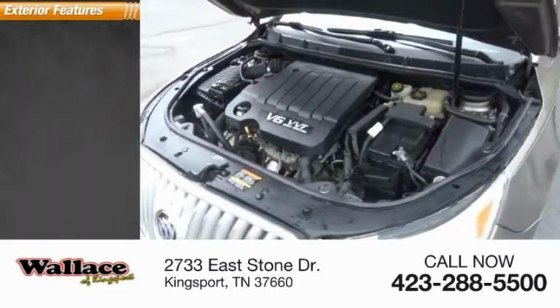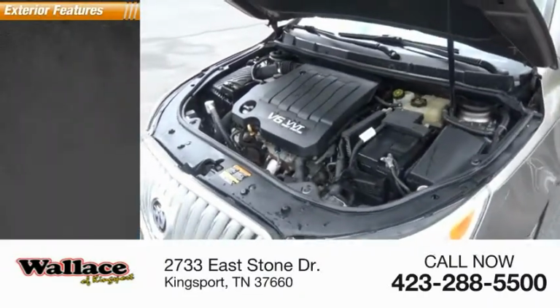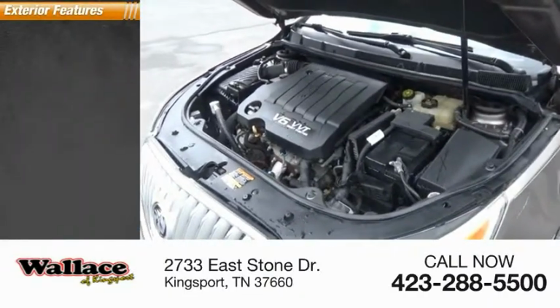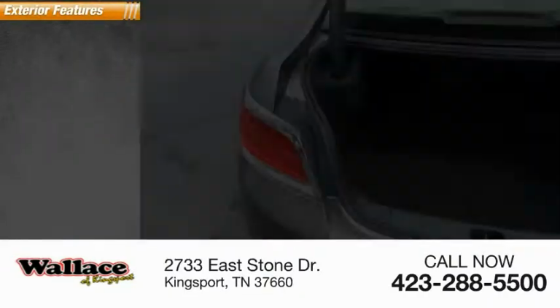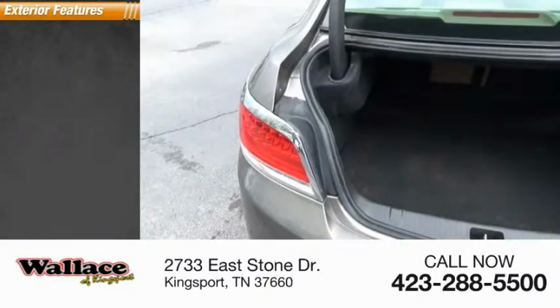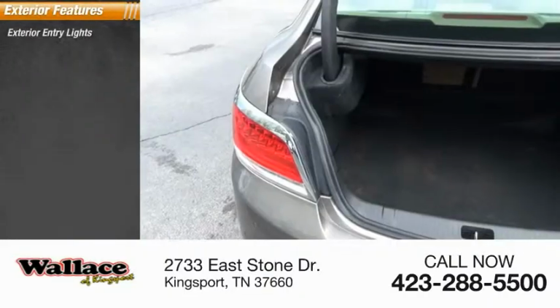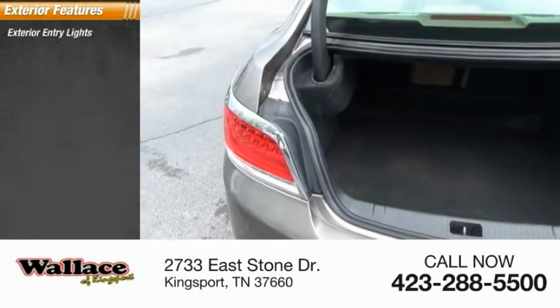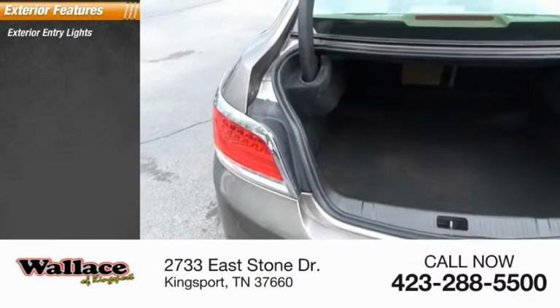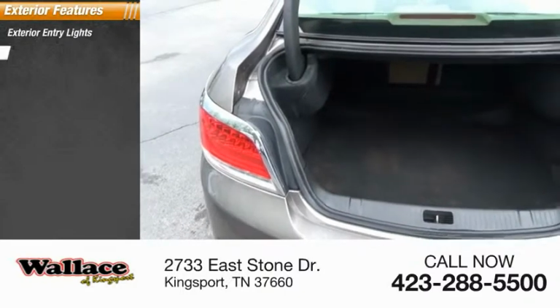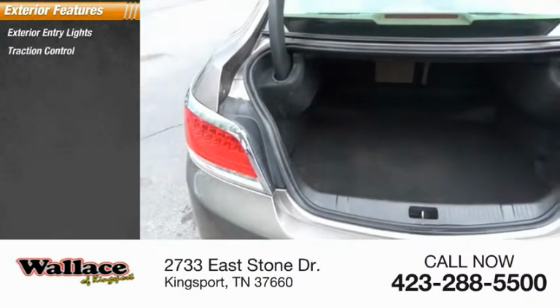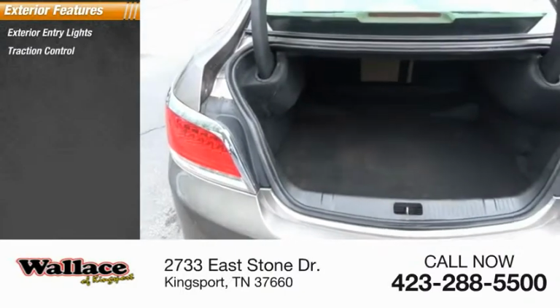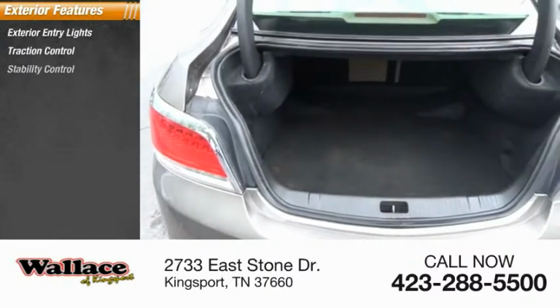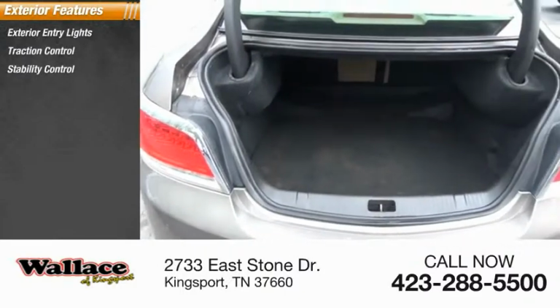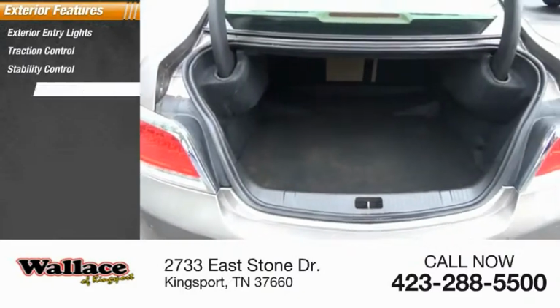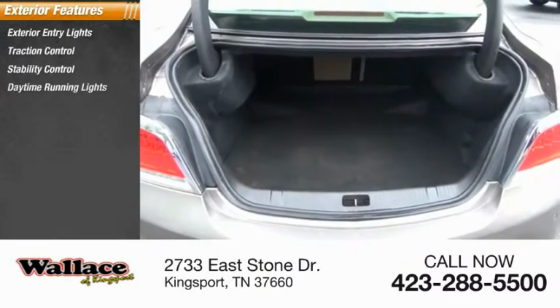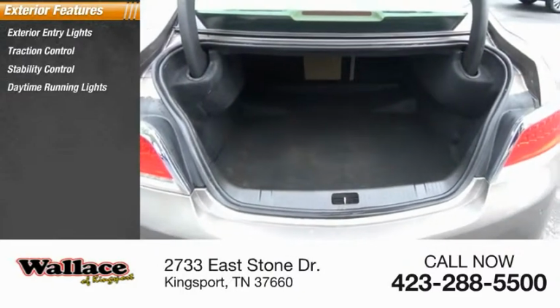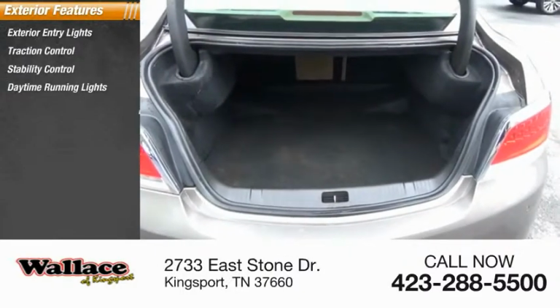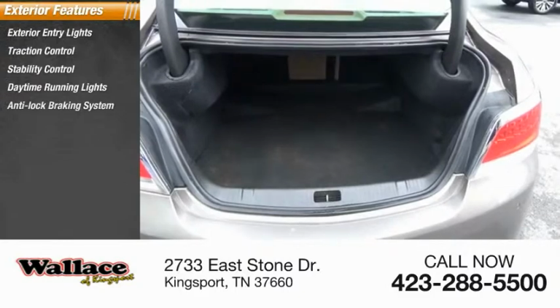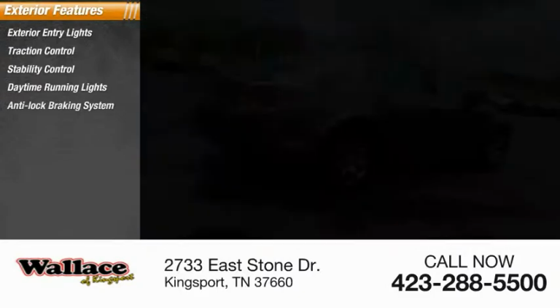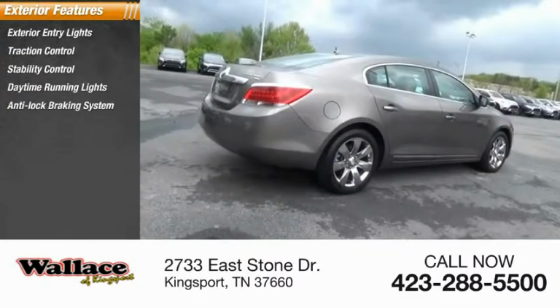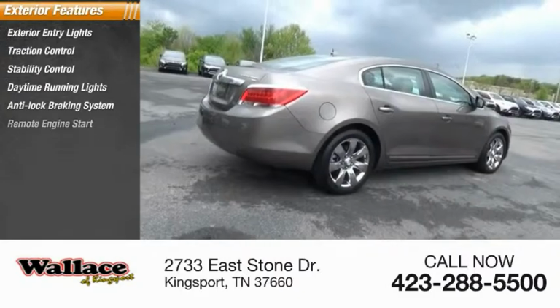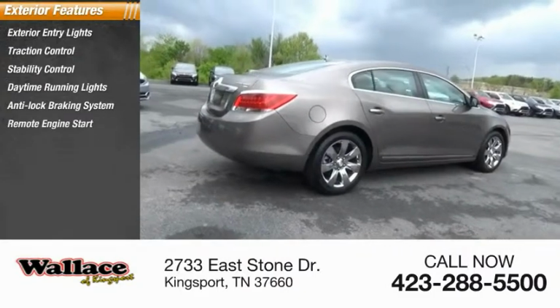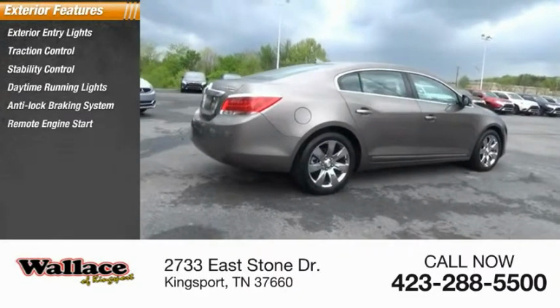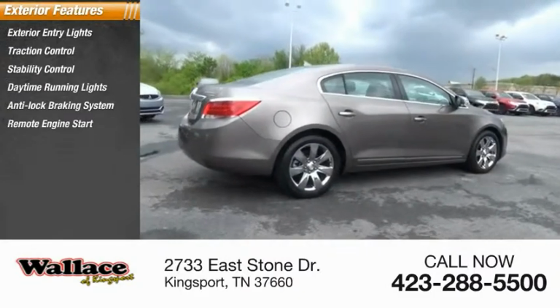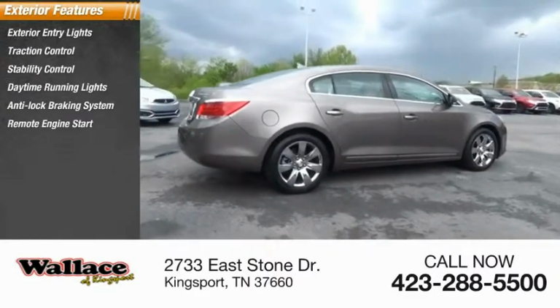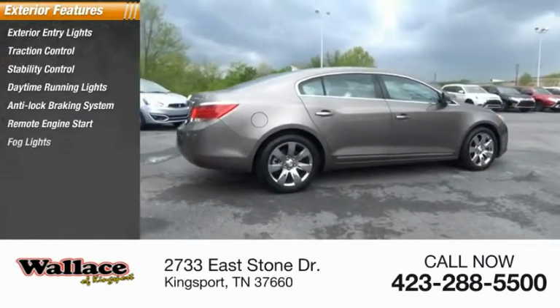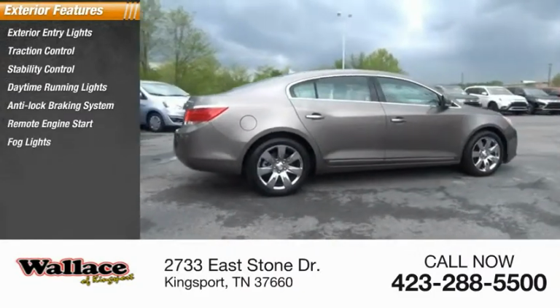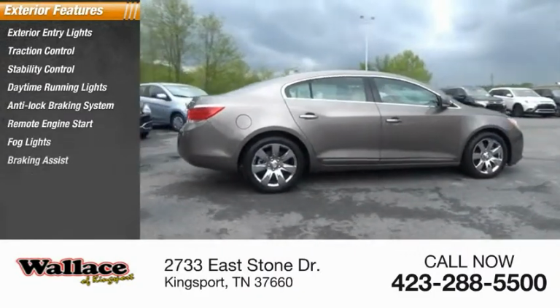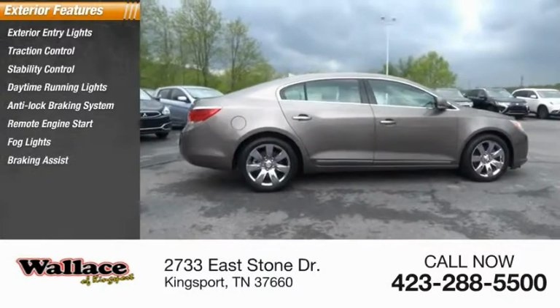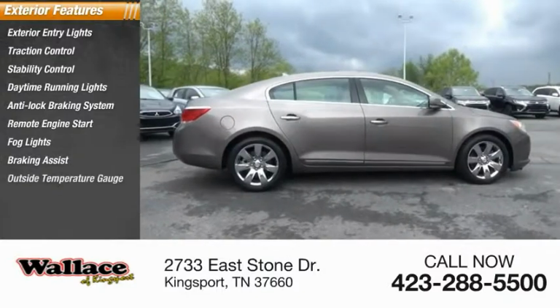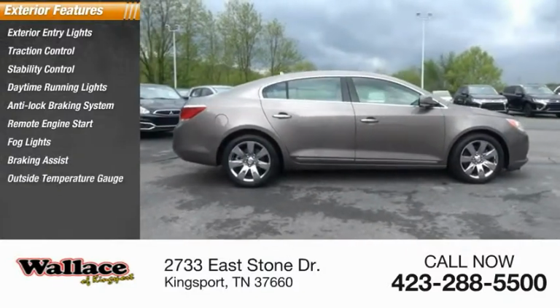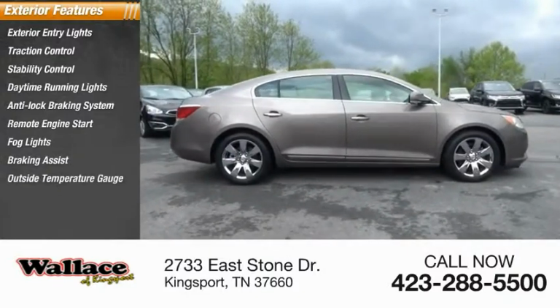Here are some of this vehicle's great options: exterior entry lights, traction control, stability control, daytime running lights, anti-lock braking system, remote engine start, fog lights, braking assist, outside temperature gauge, power brakes.